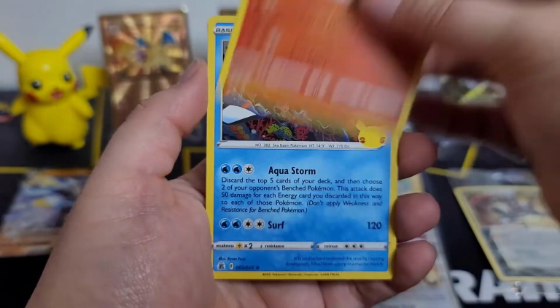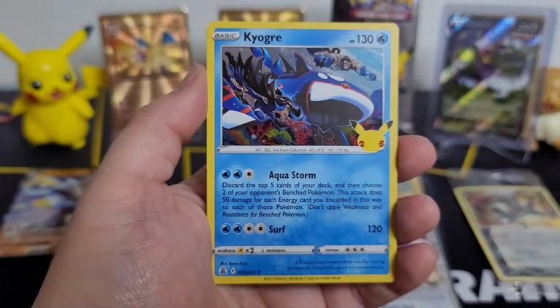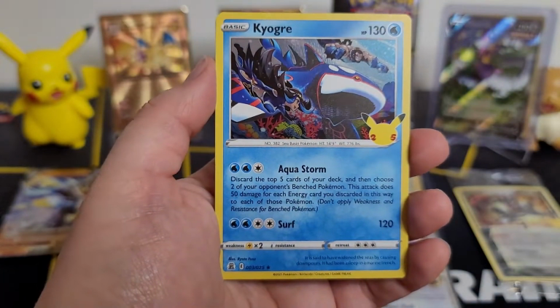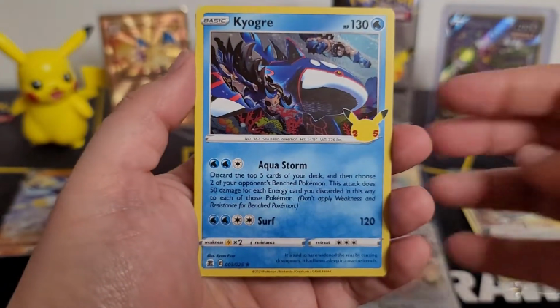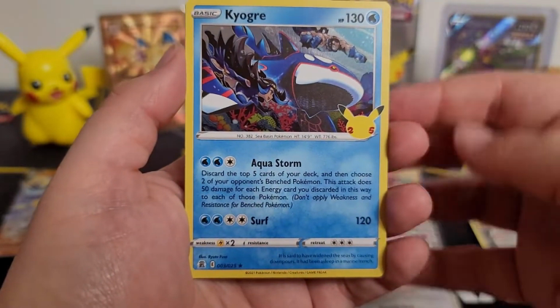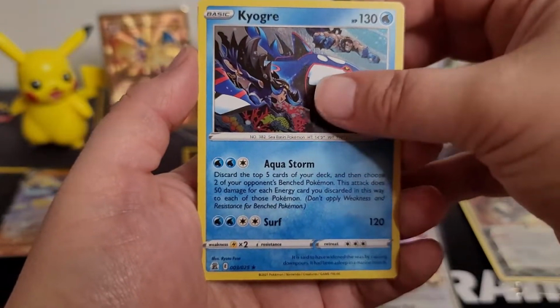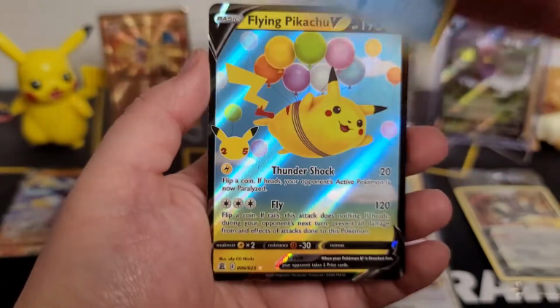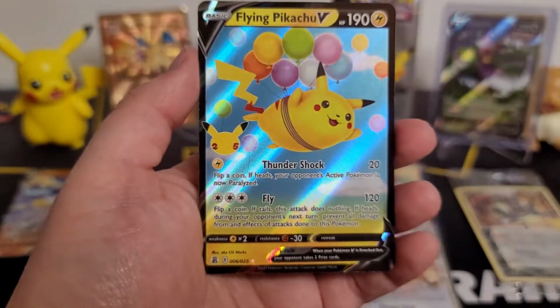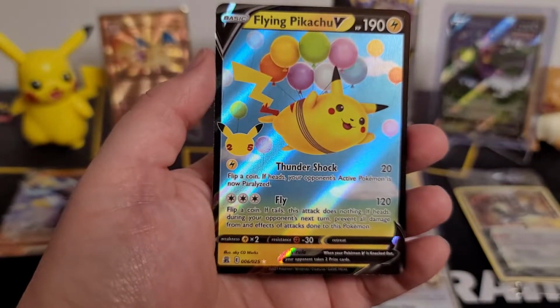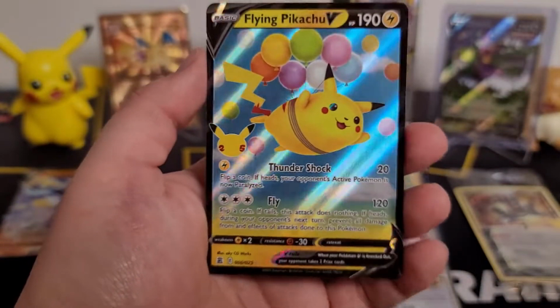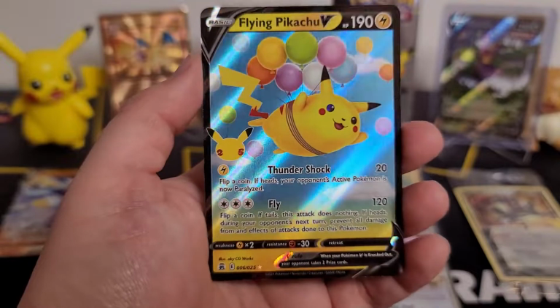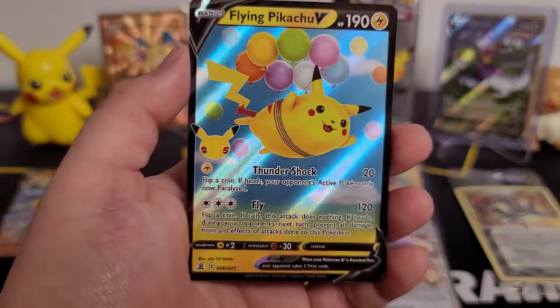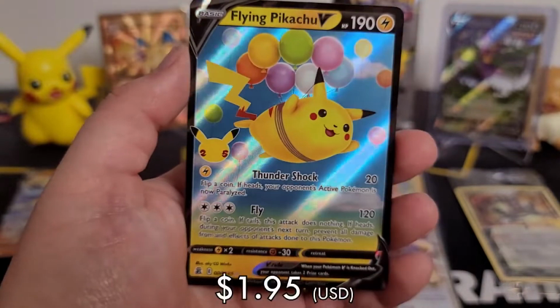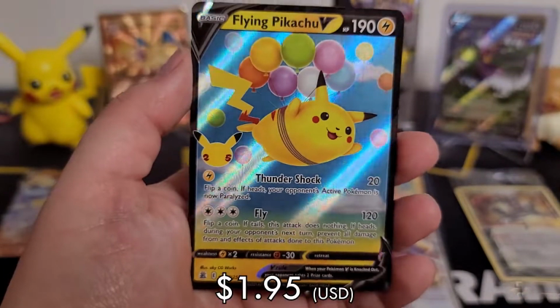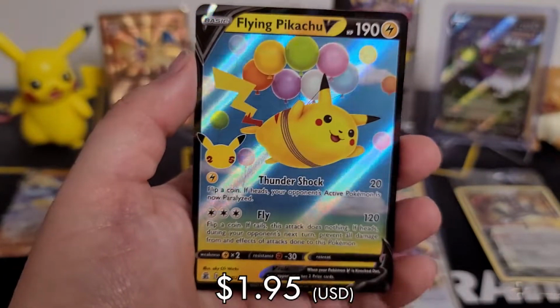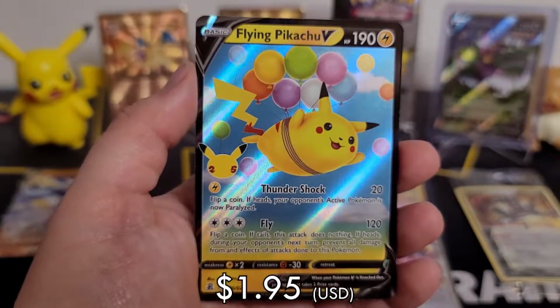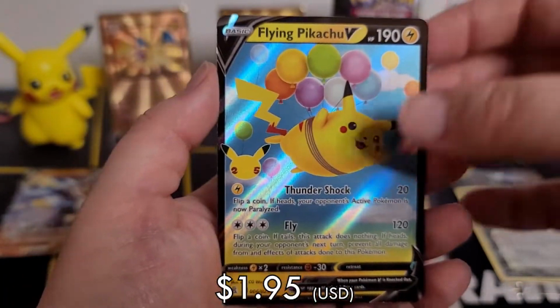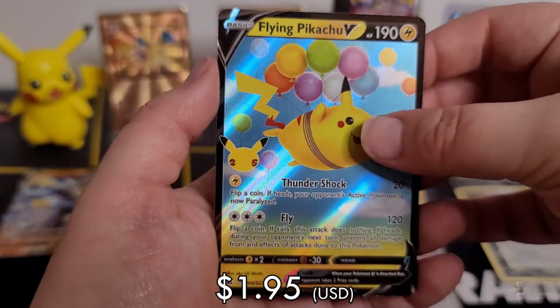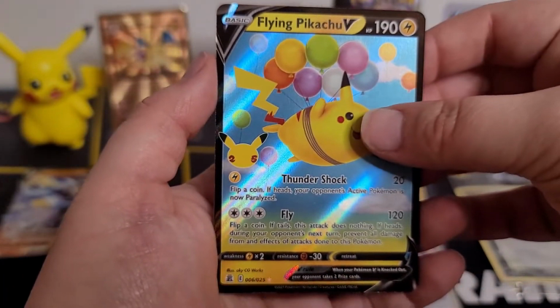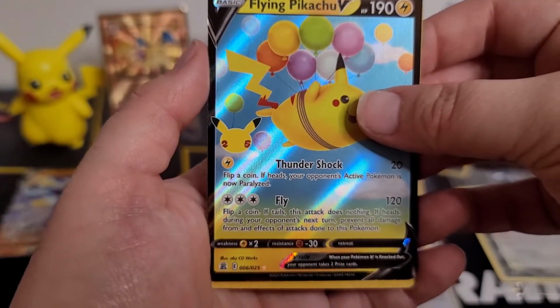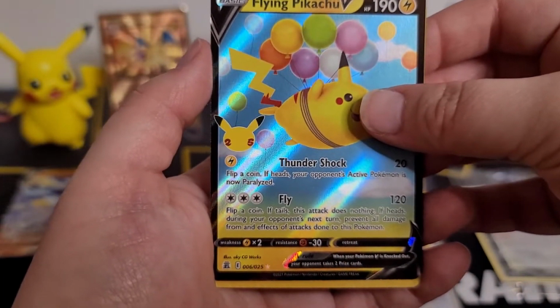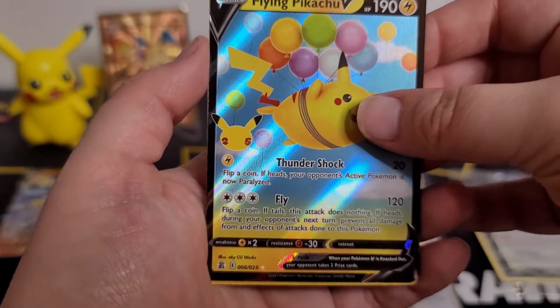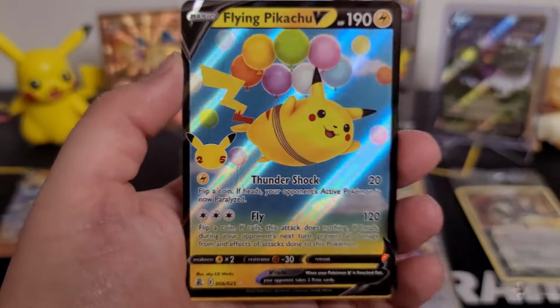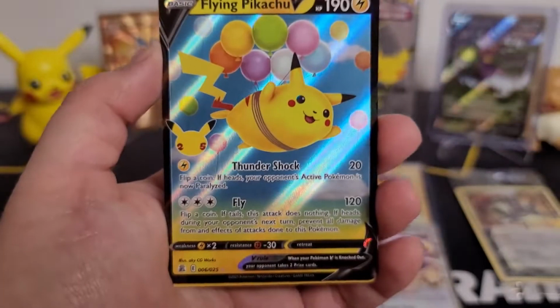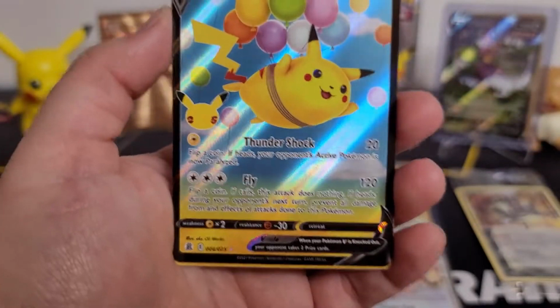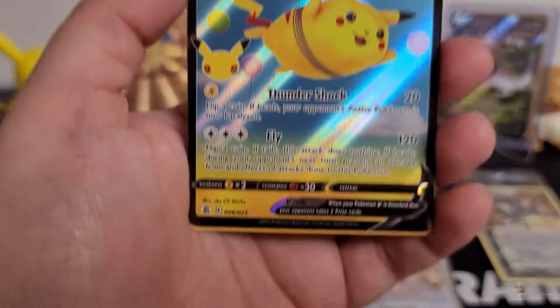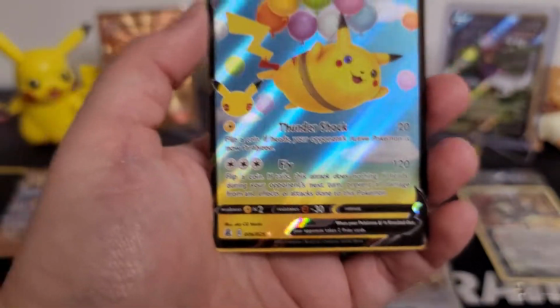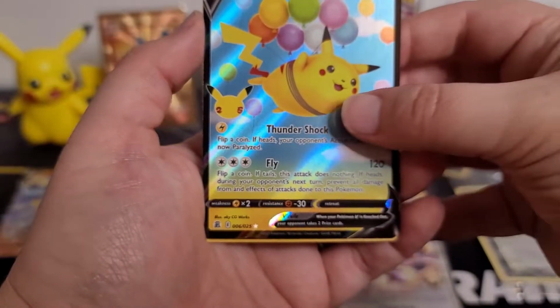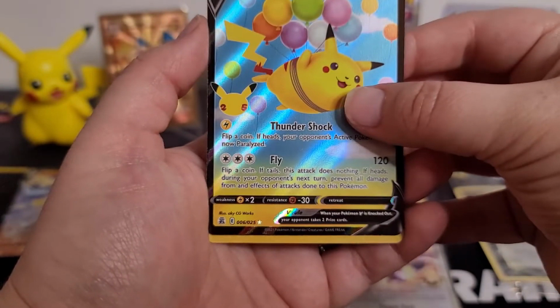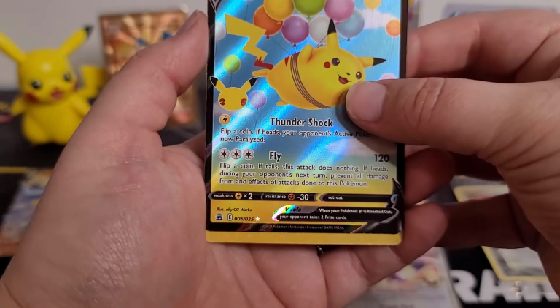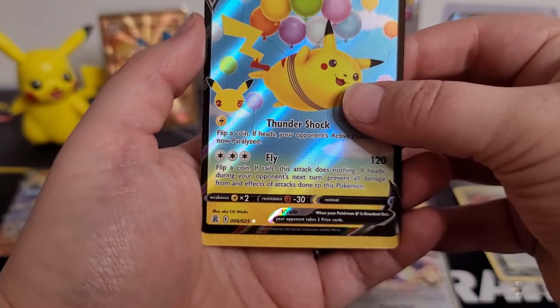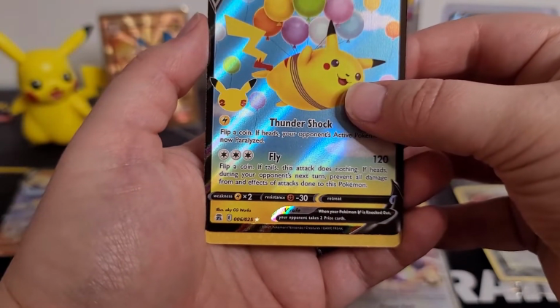Ho-Oh. Kyogre. Flying Pikachu! Yes, so cute! And it's textured — oh, we have more texture! Come on, come on — Charizard!